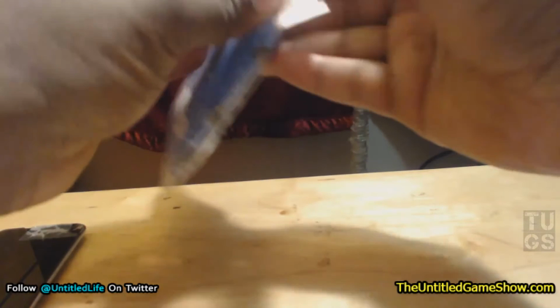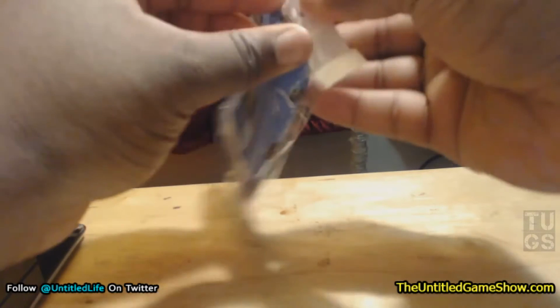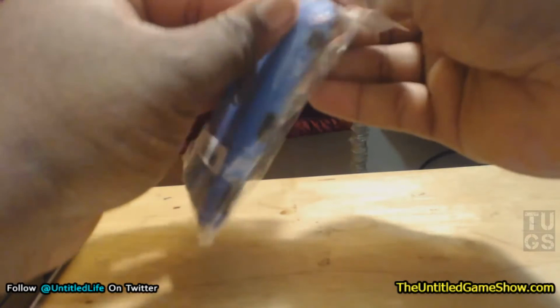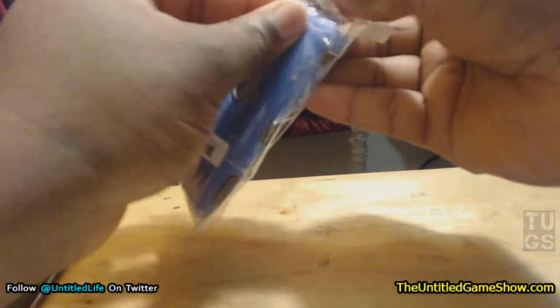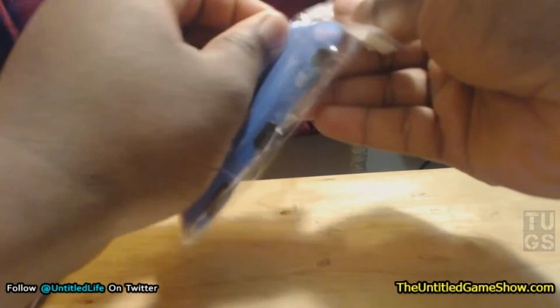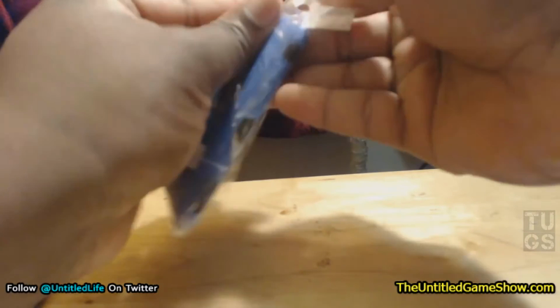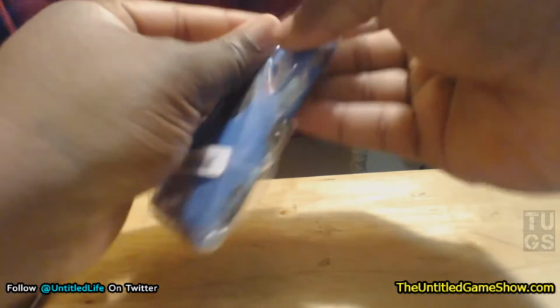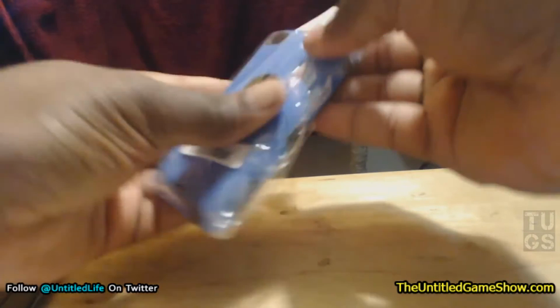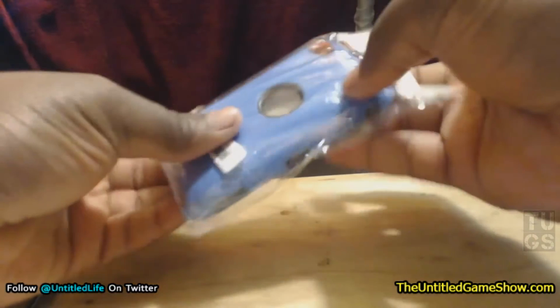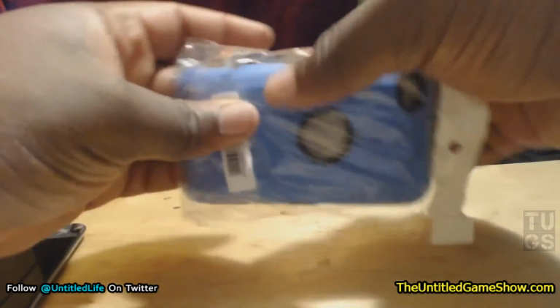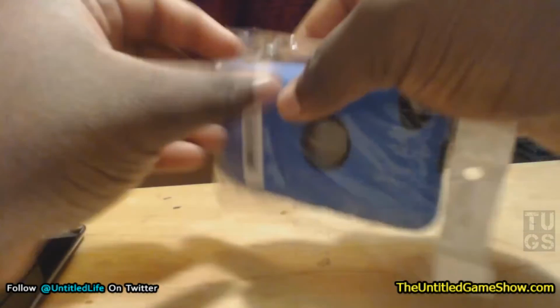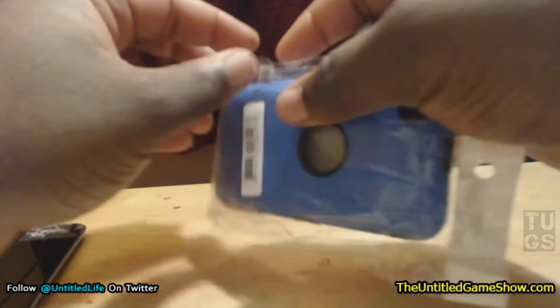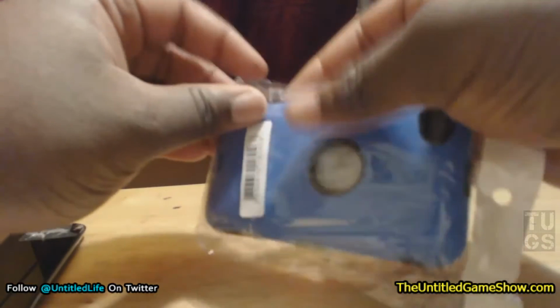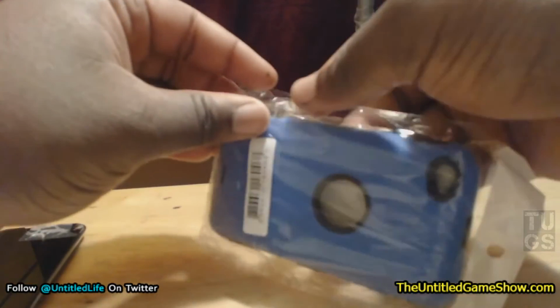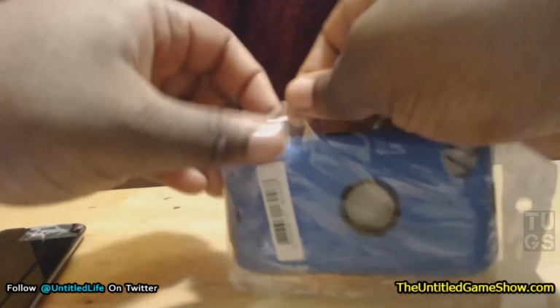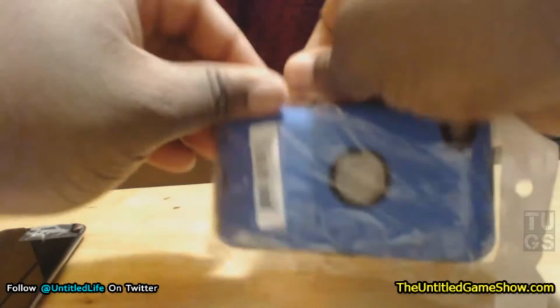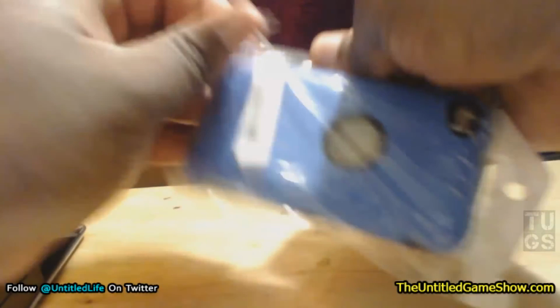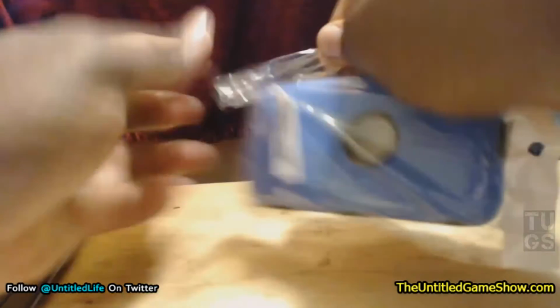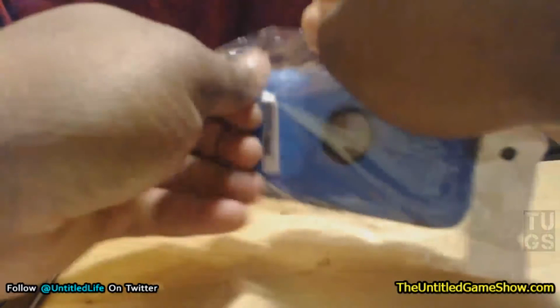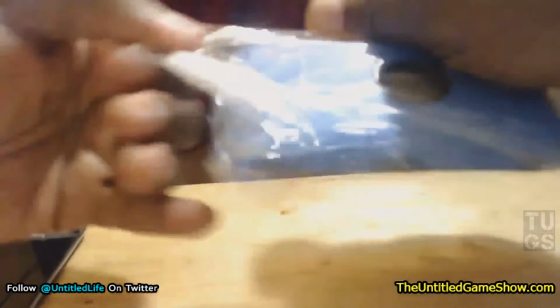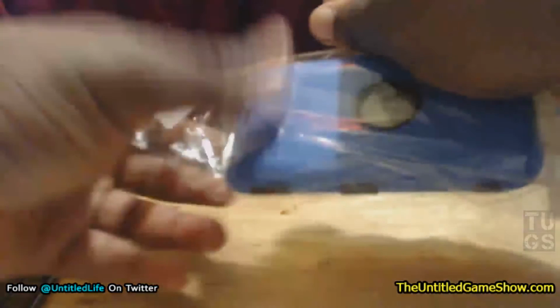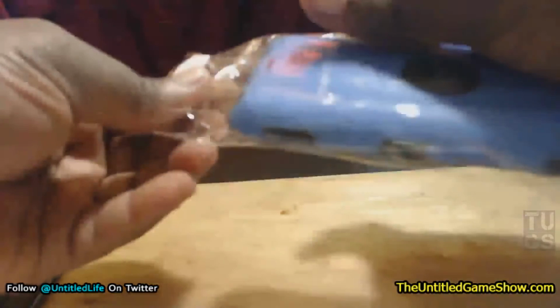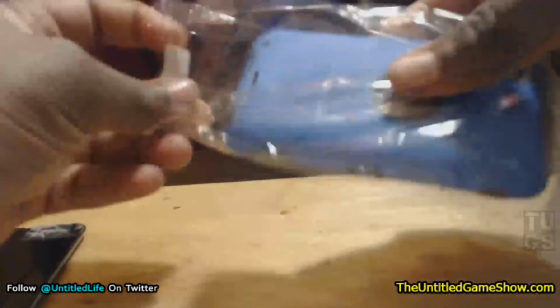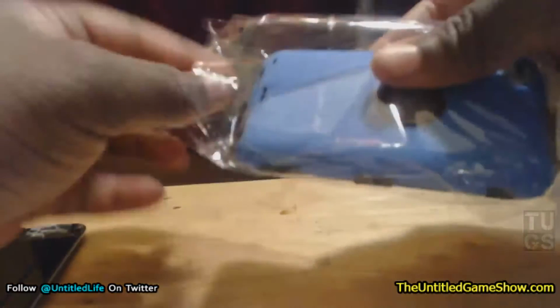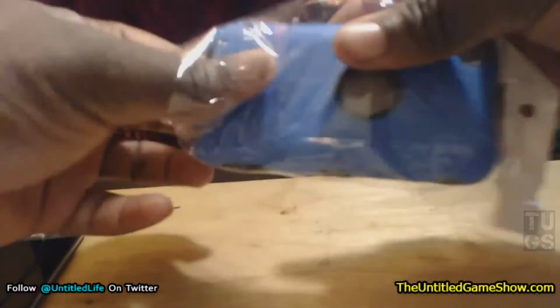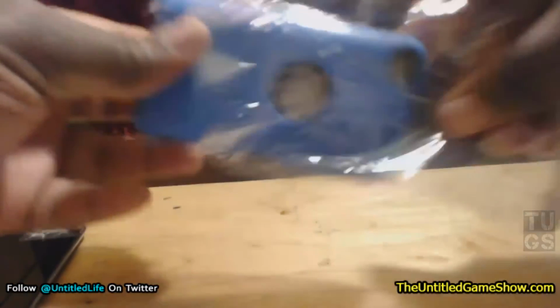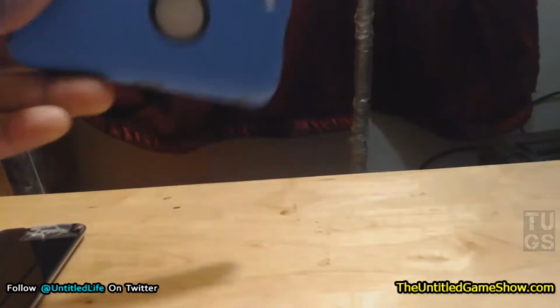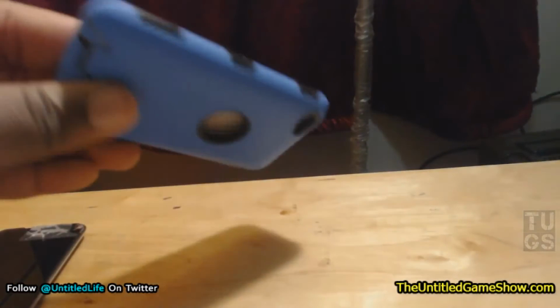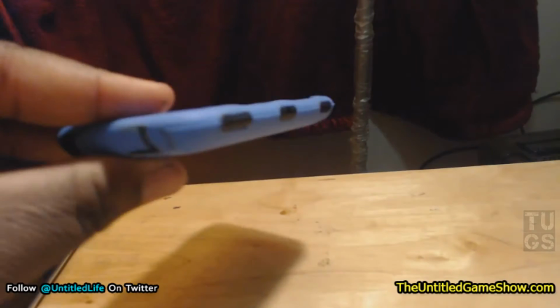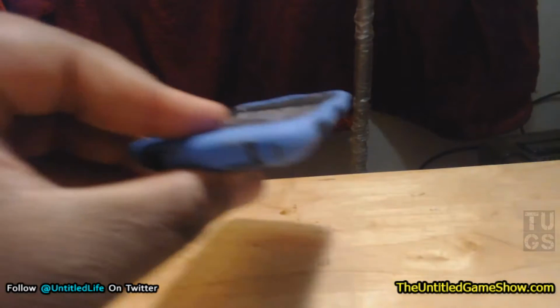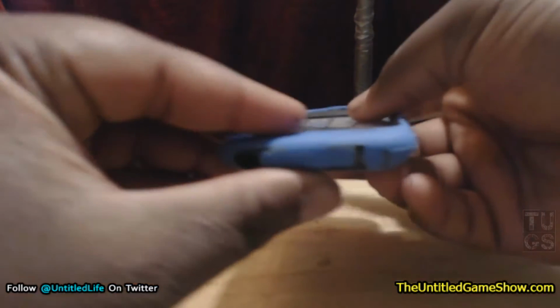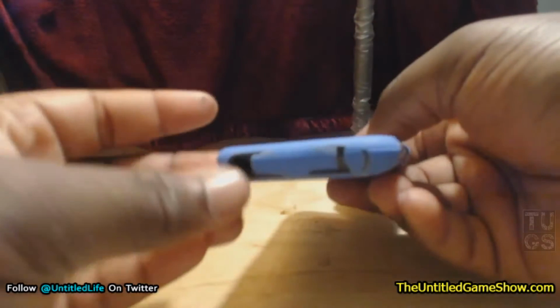I just want to show you guys this case because you can pick it up on Amazon as well. There will be a link in the description if you need it. I'll give you a little overview of some of the features, because this case actually does have features.